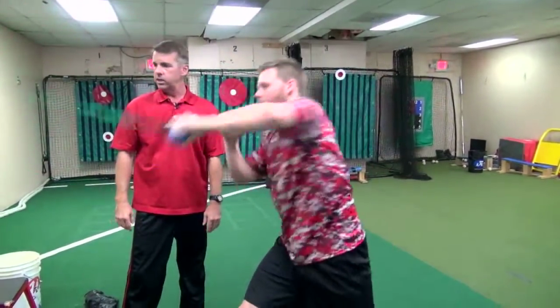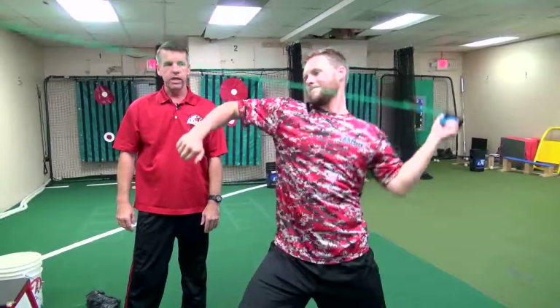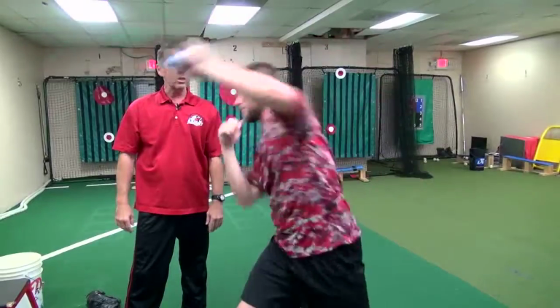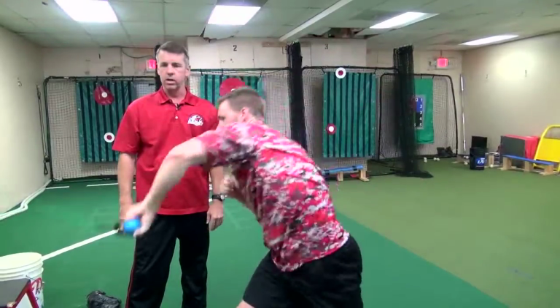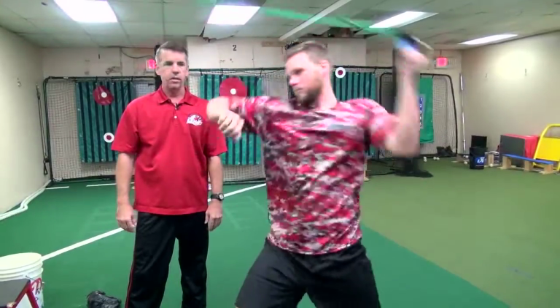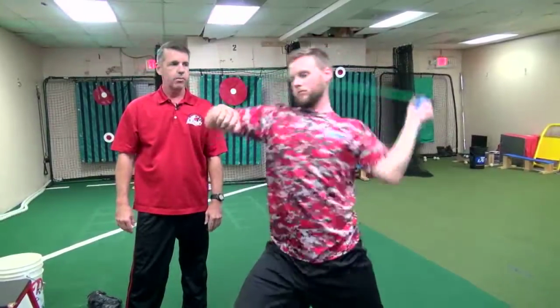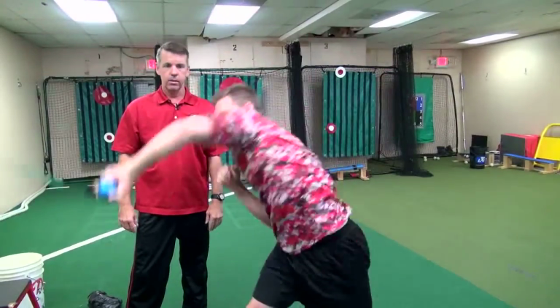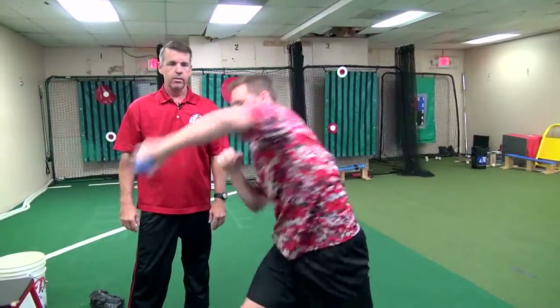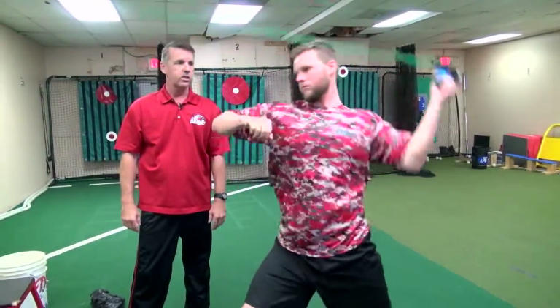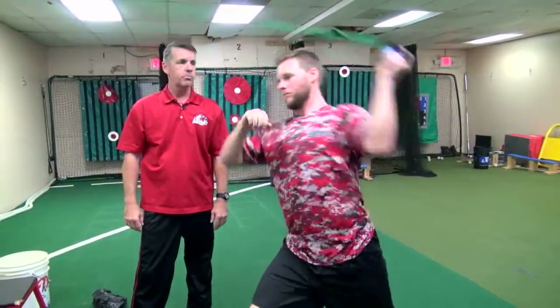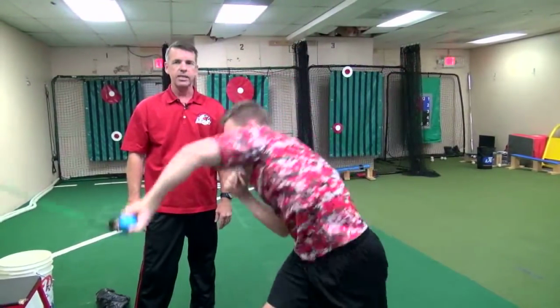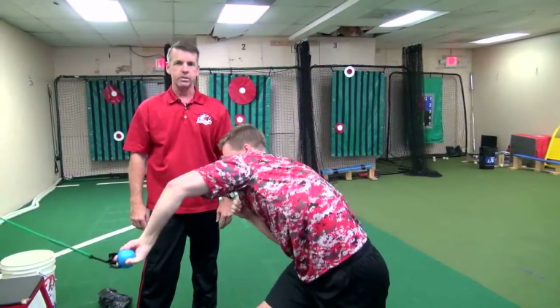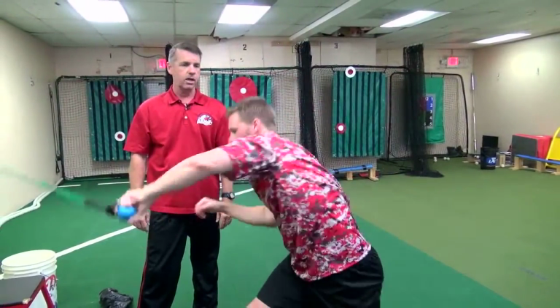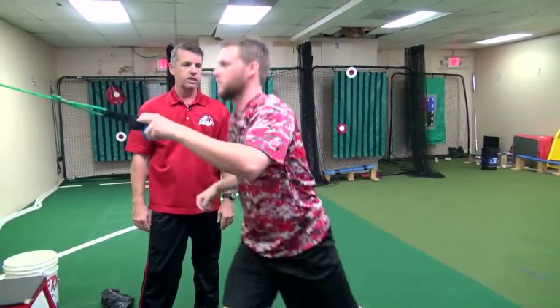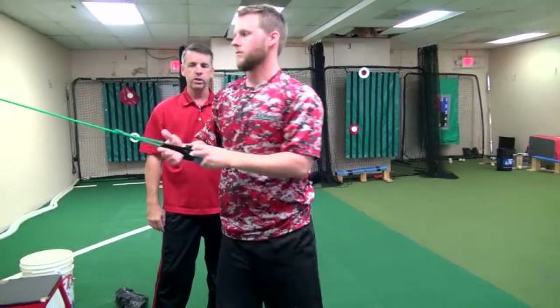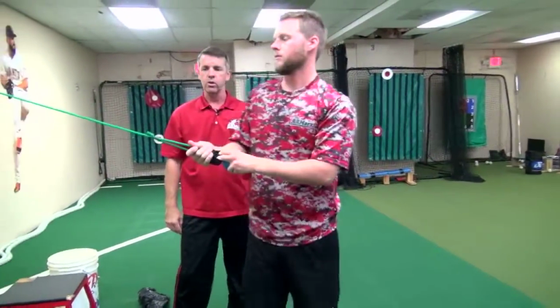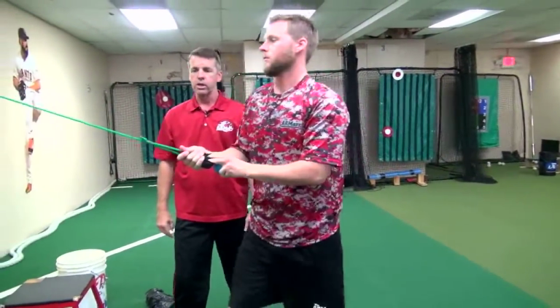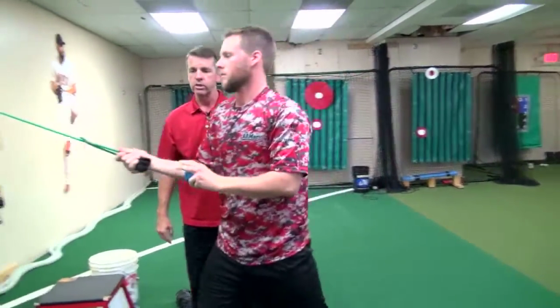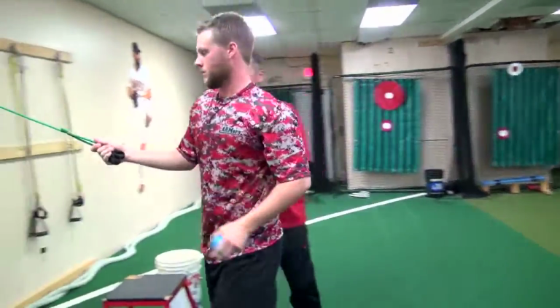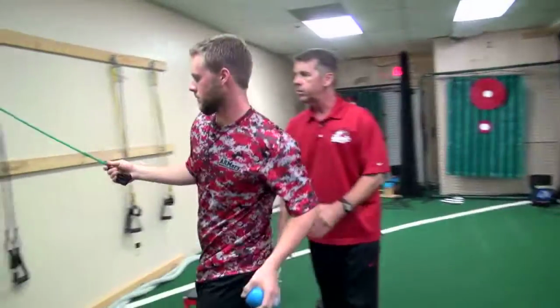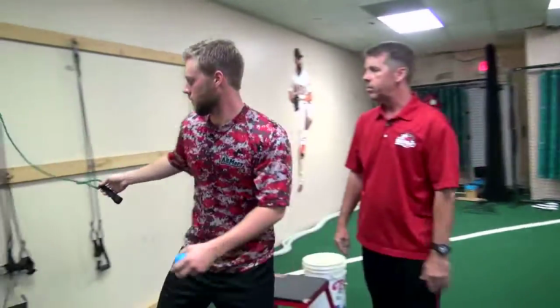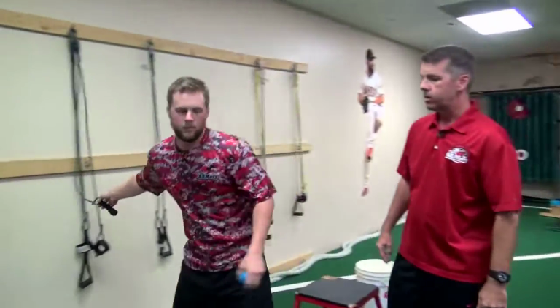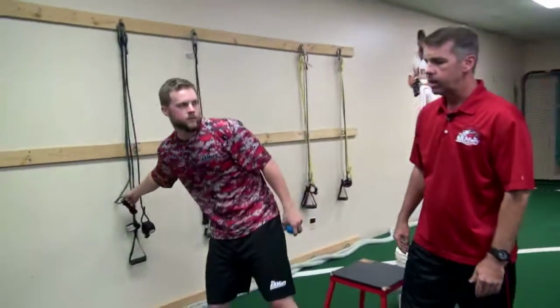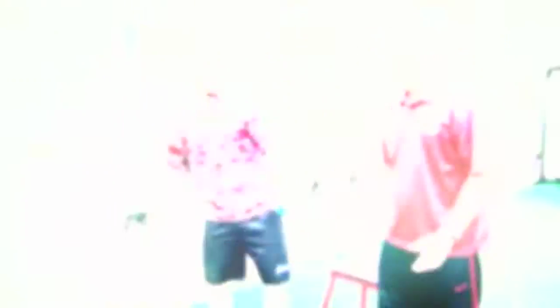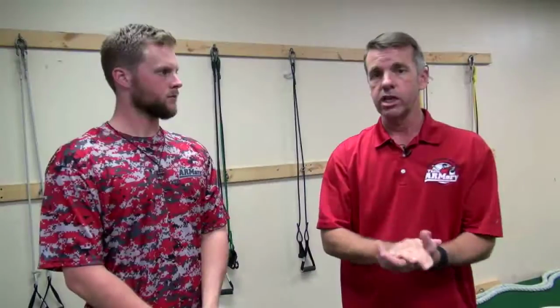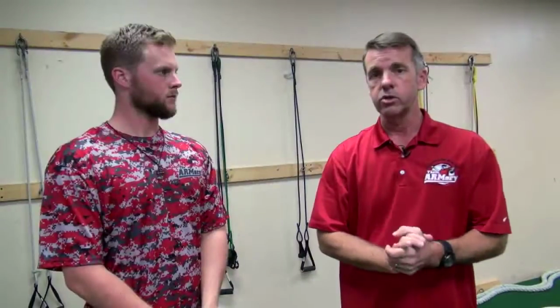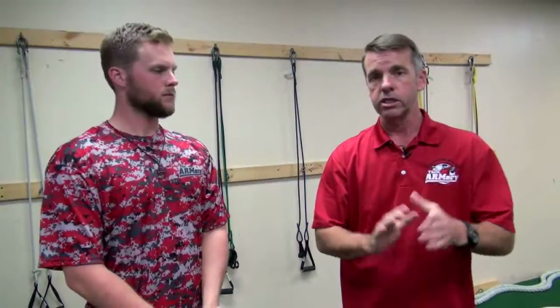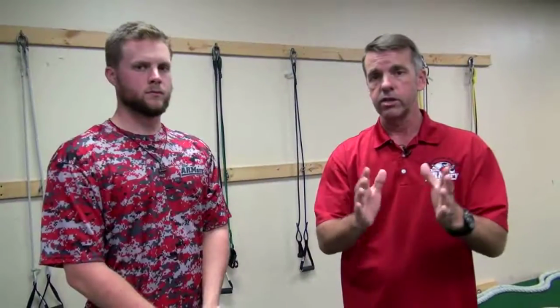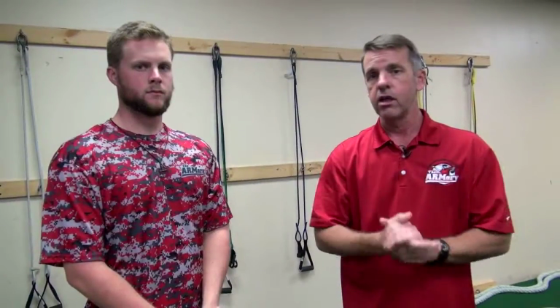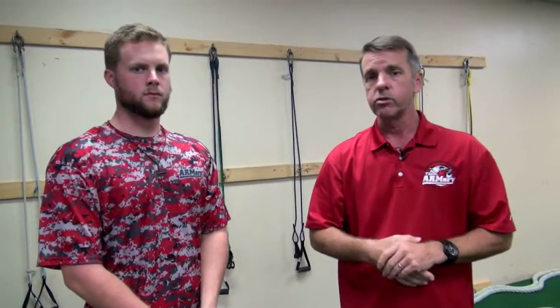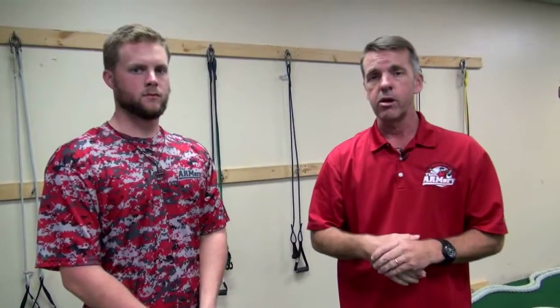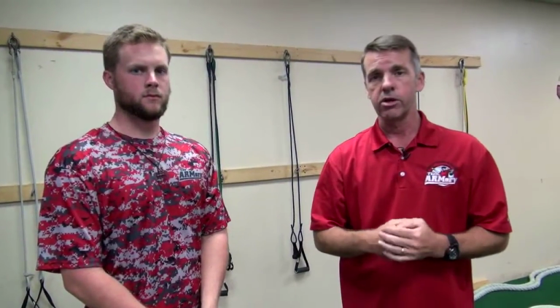So that's our biceps eccentric control using the first responder band. Thanks for joining us for the first responder protocol.